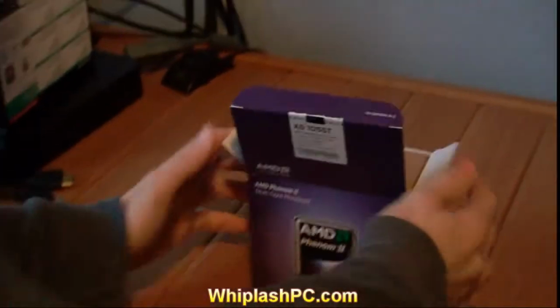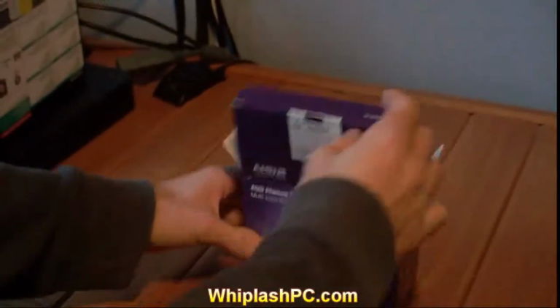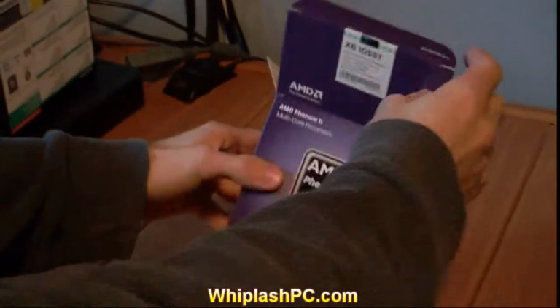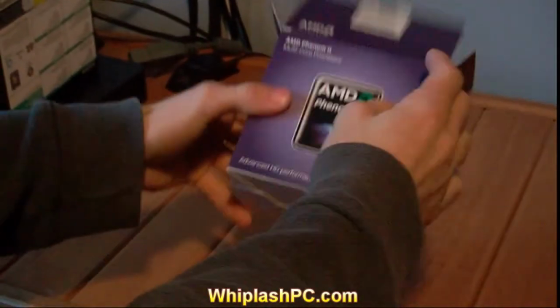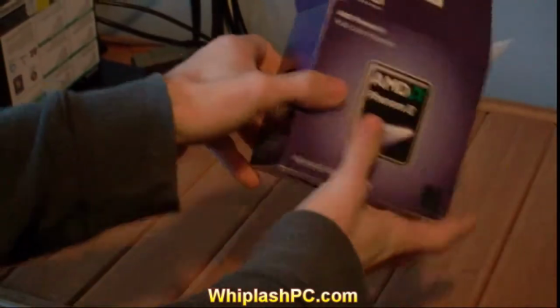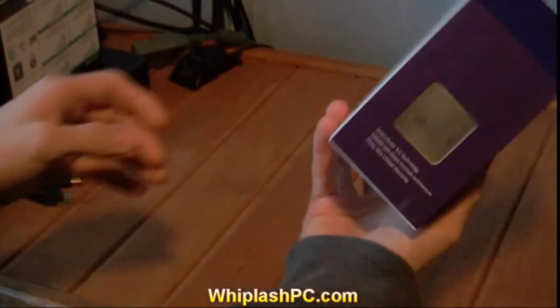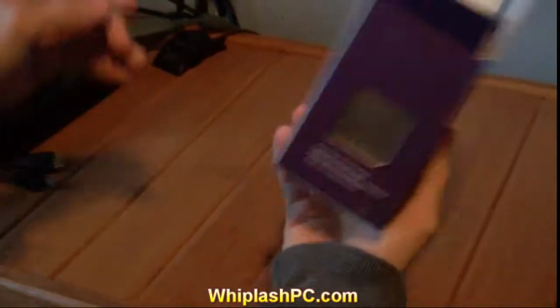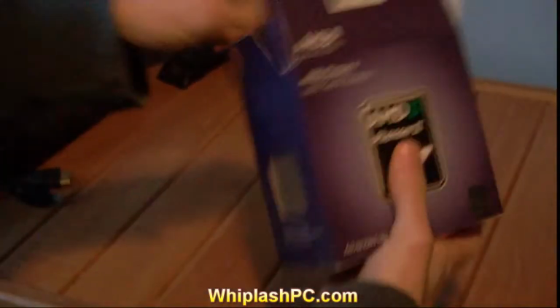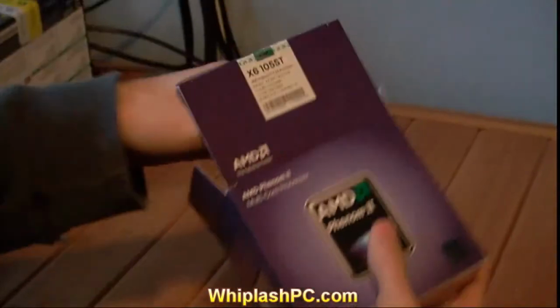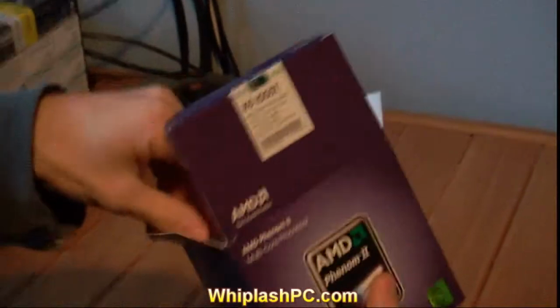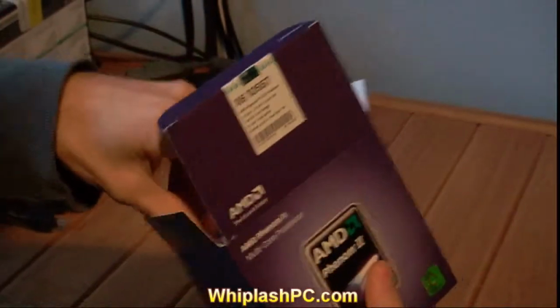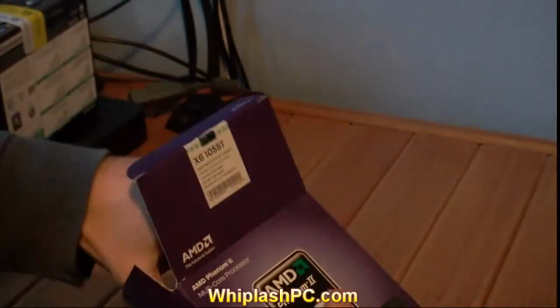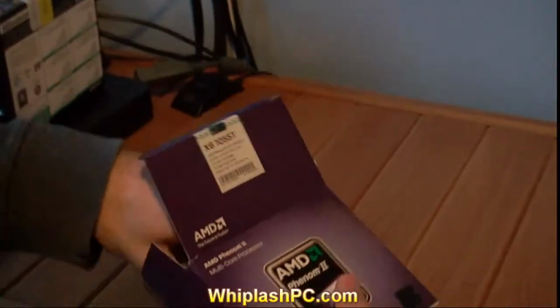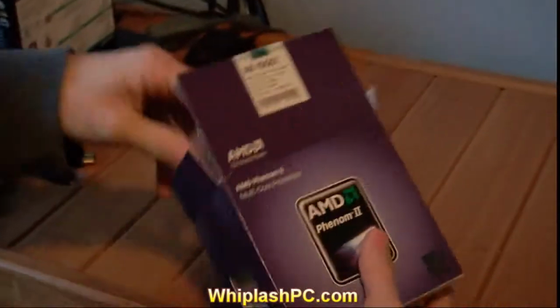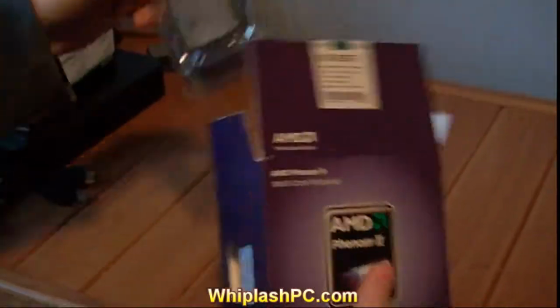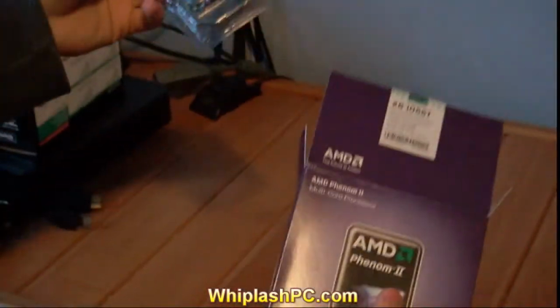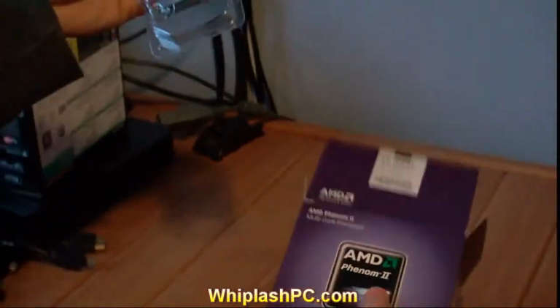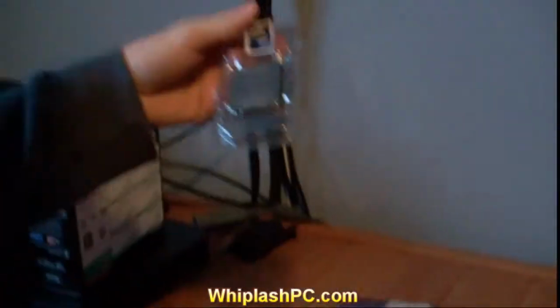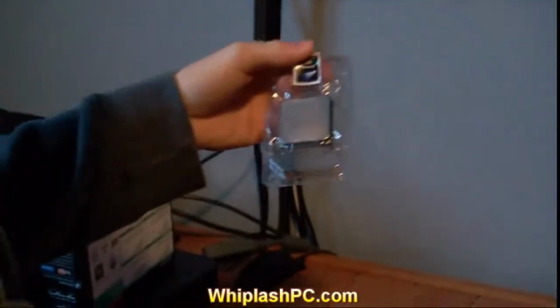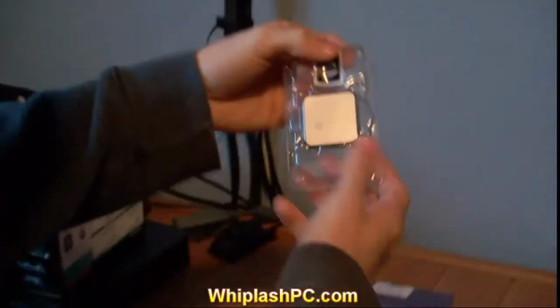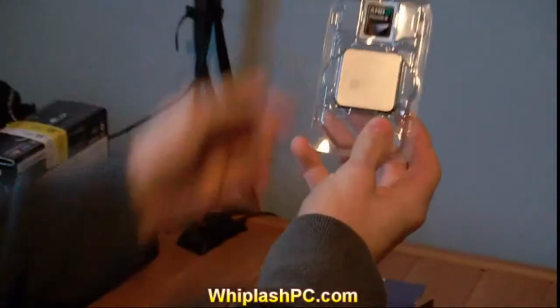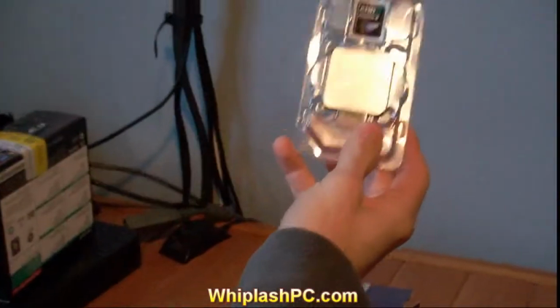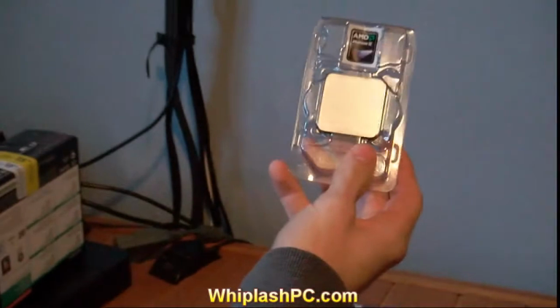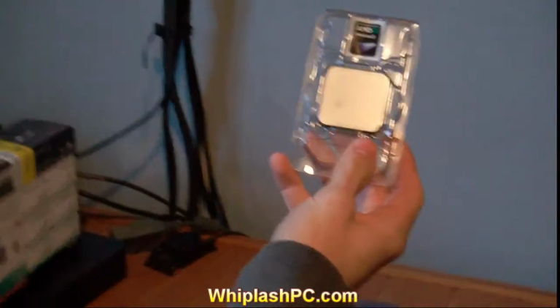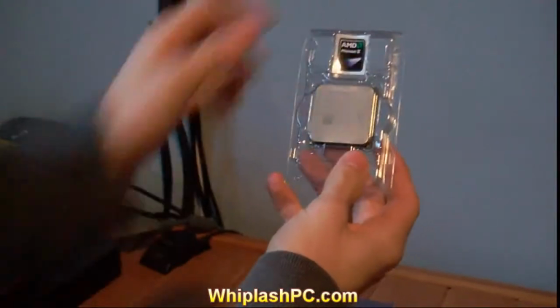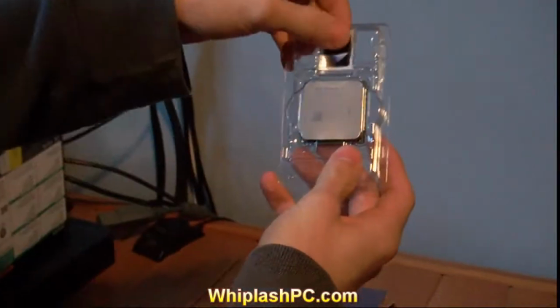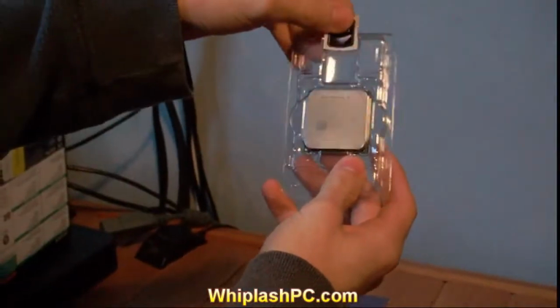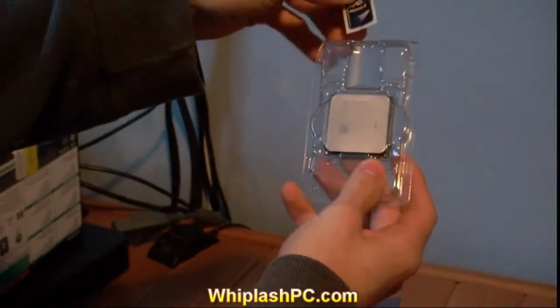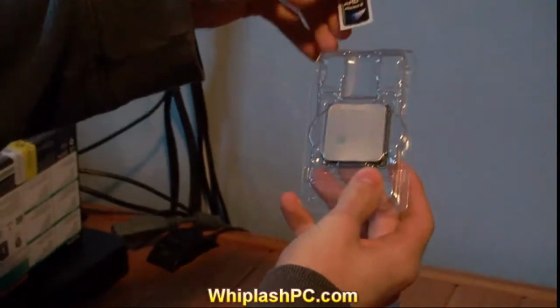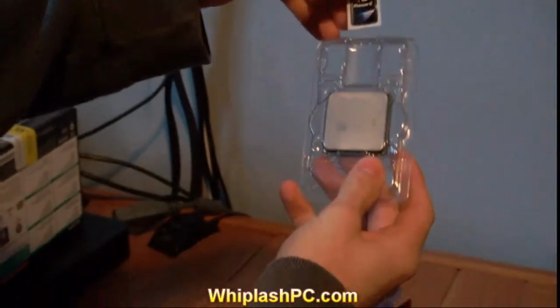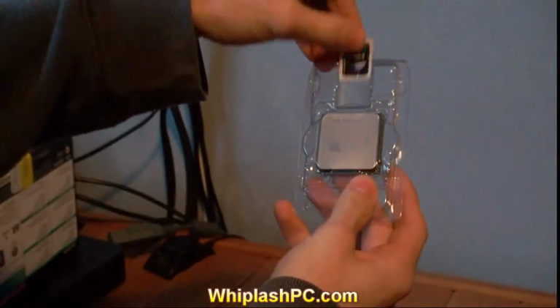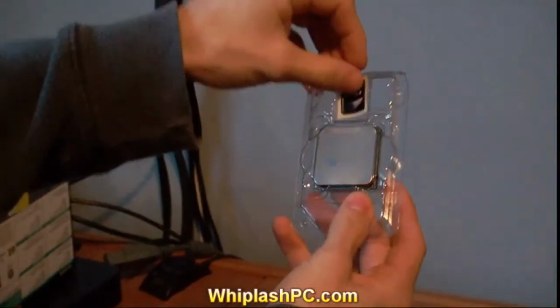We're going to go ahead and open it. It's a pretty no-frills box — I'm surprised at actually how small the box is. AMD does a really good job at packing. There it is, the beautiful processor. It comes with a sticker — an AMD Phenom sticker, that is.